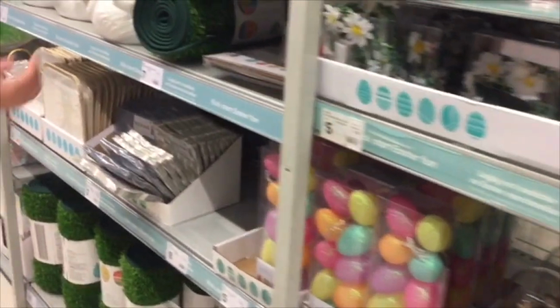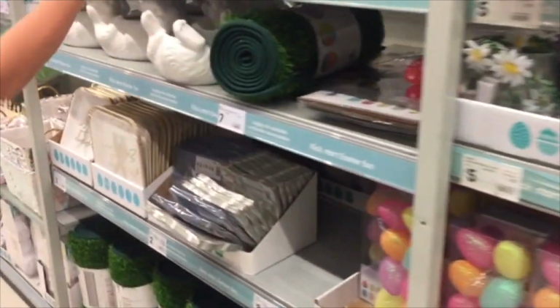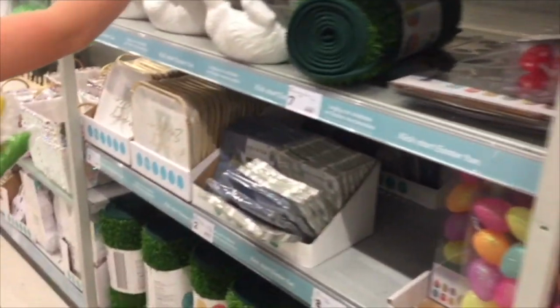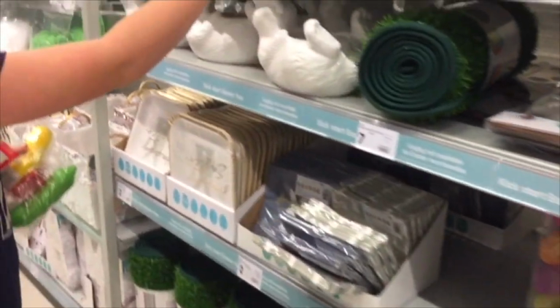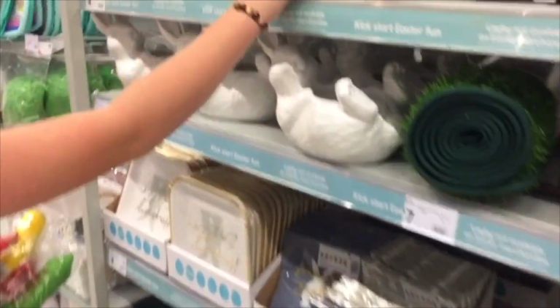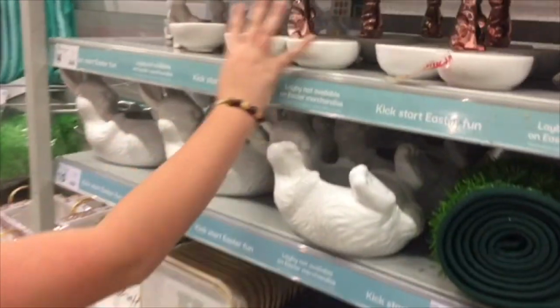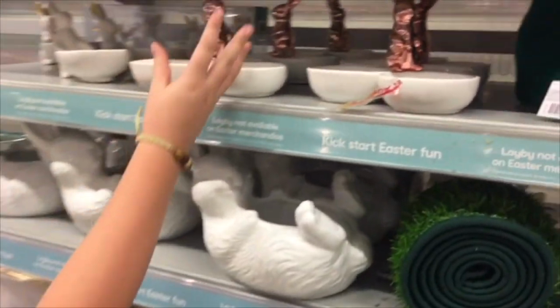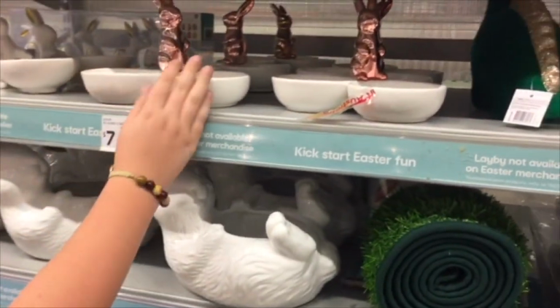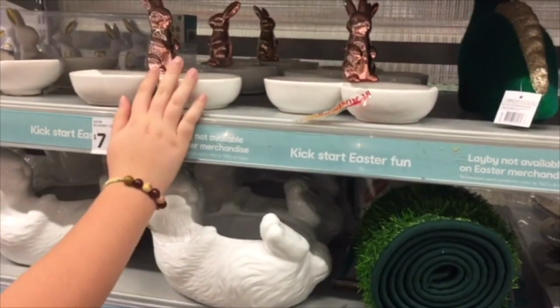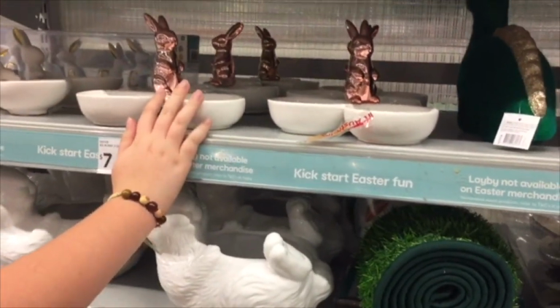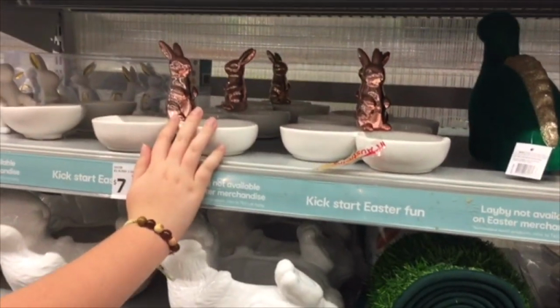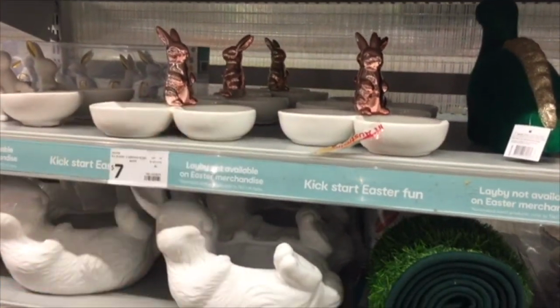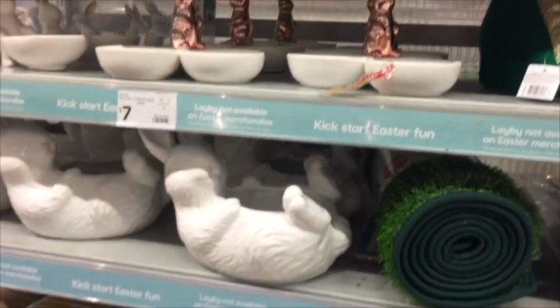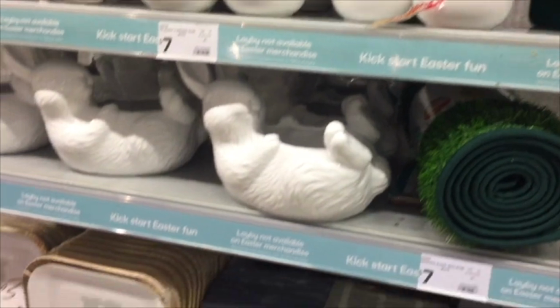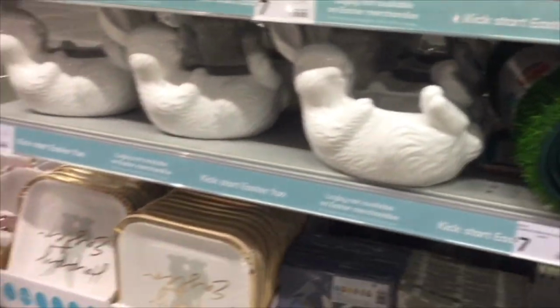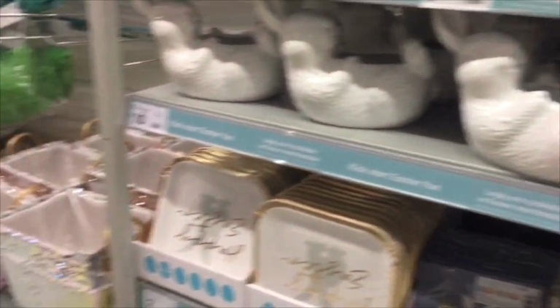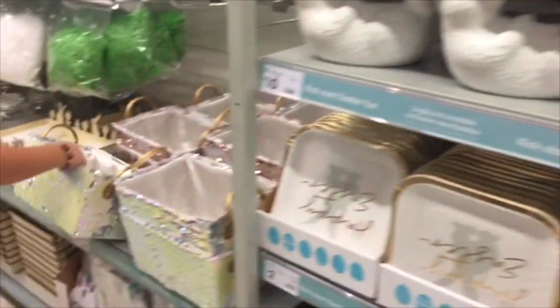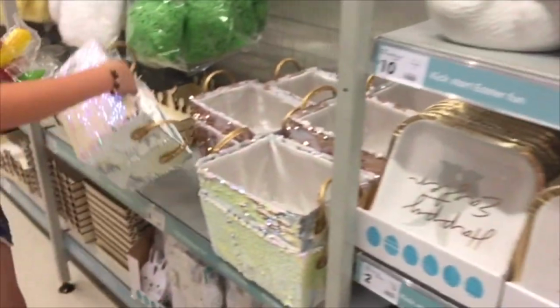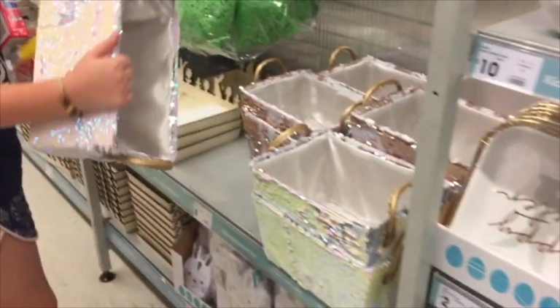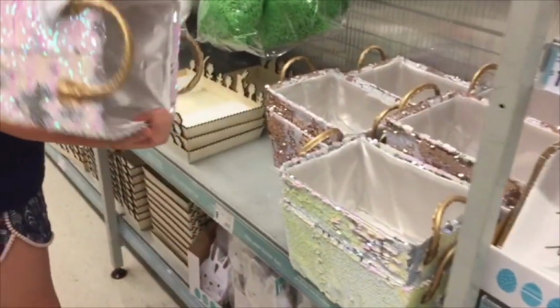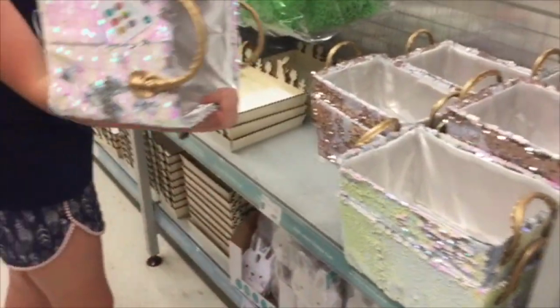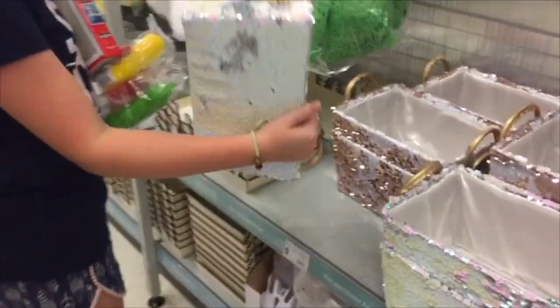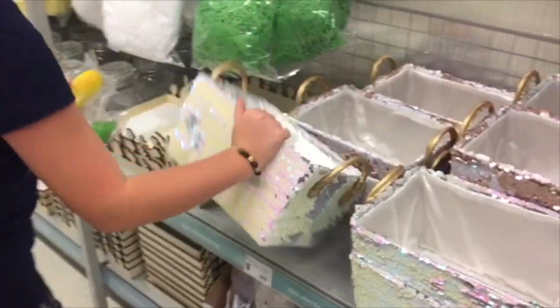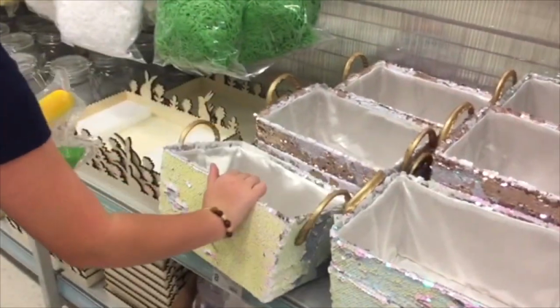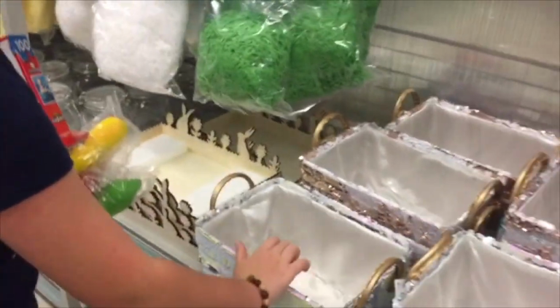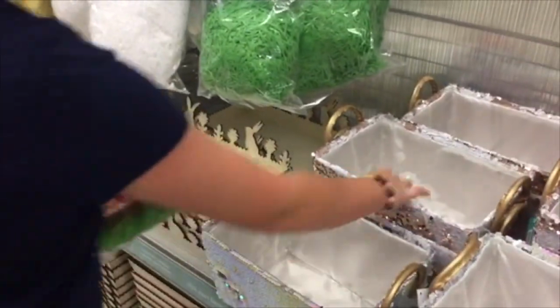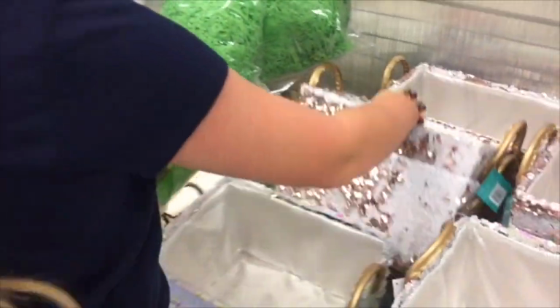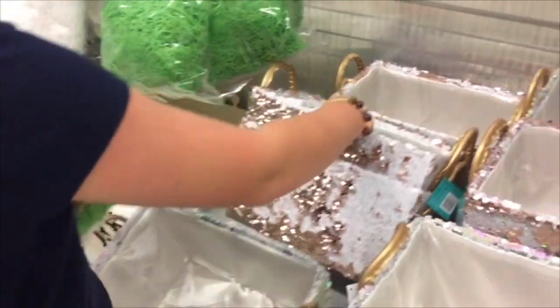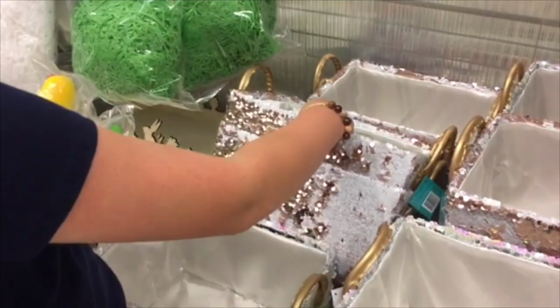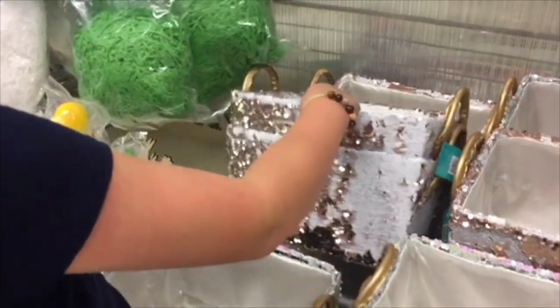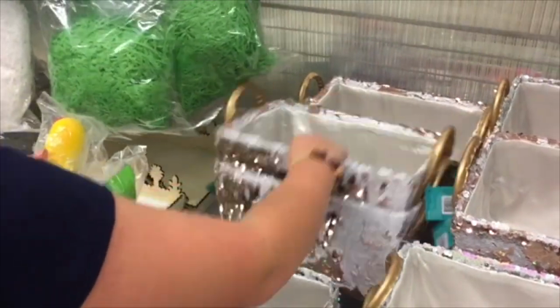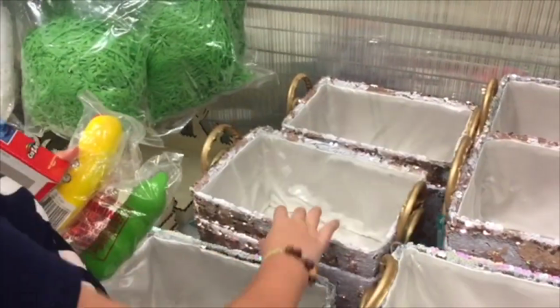It's gone a bit OTT — it's got the whole wall. But this is probably more what I would have in my room. Oh, look at these baskets! These are really pretty.